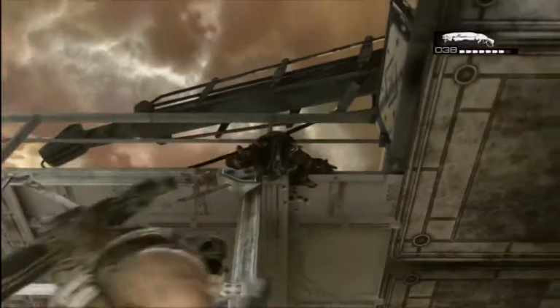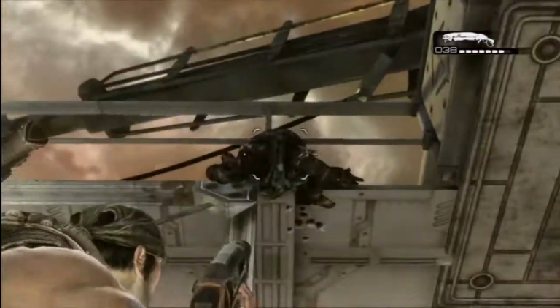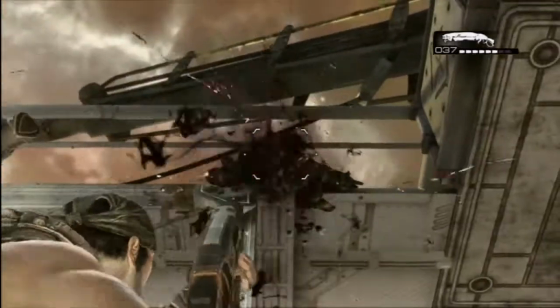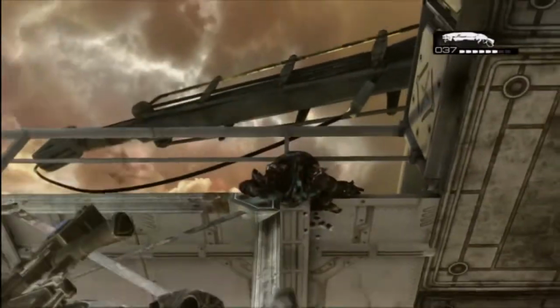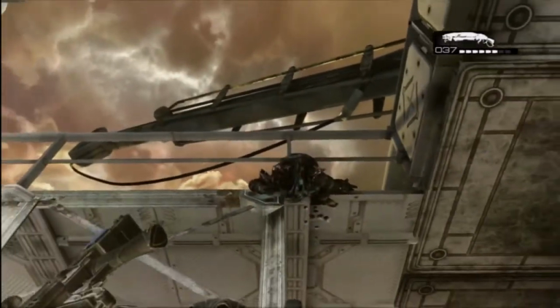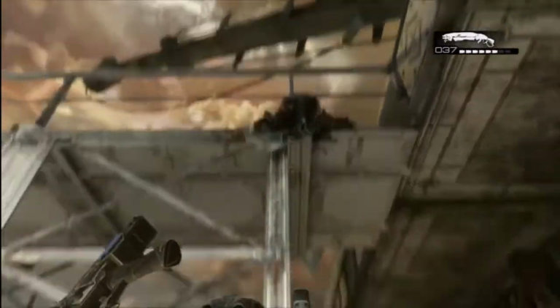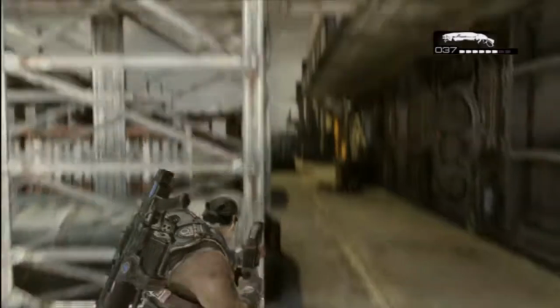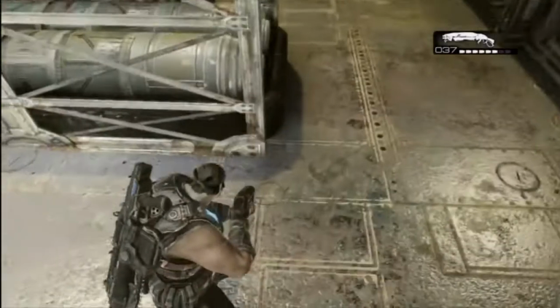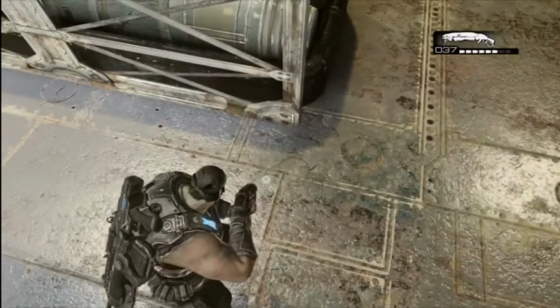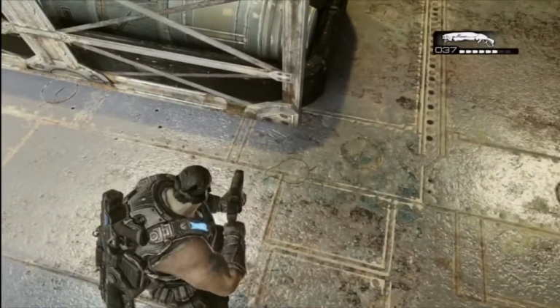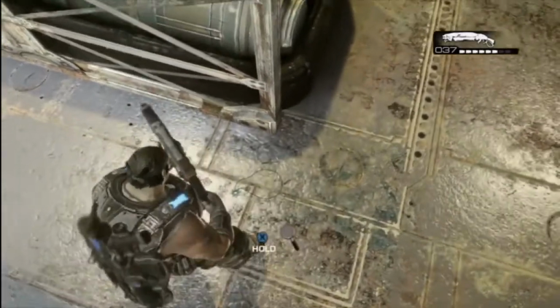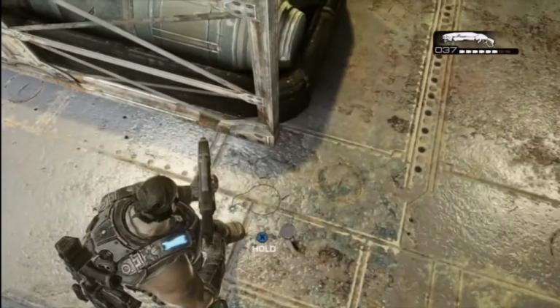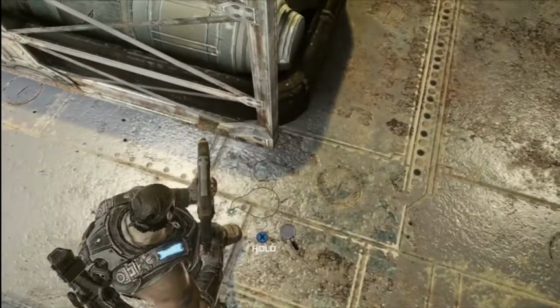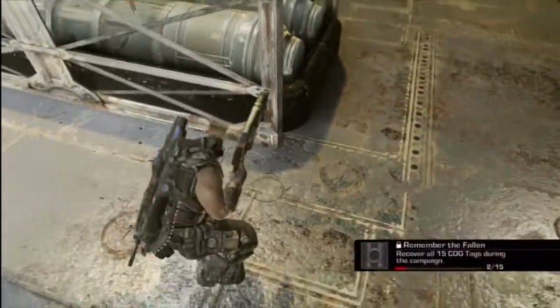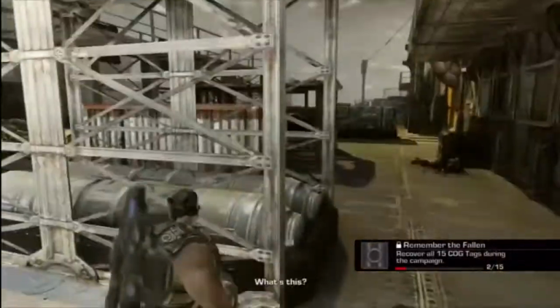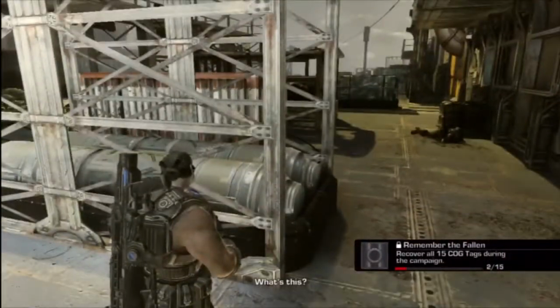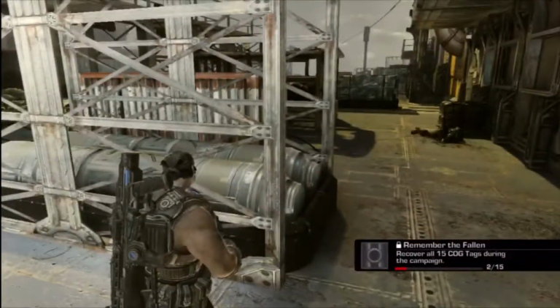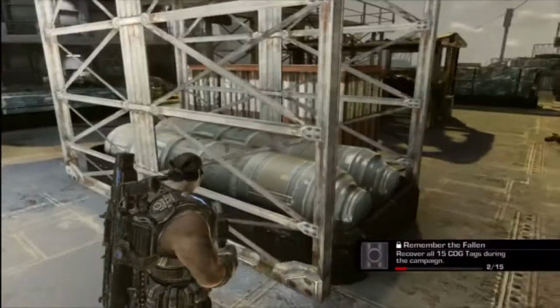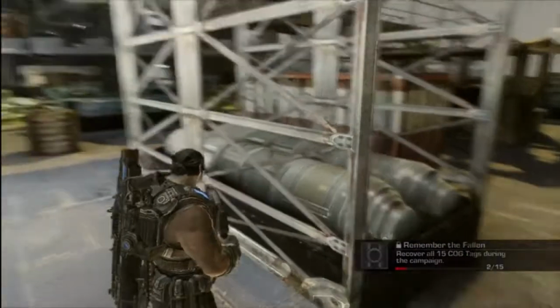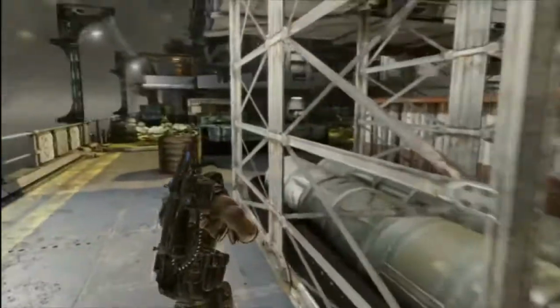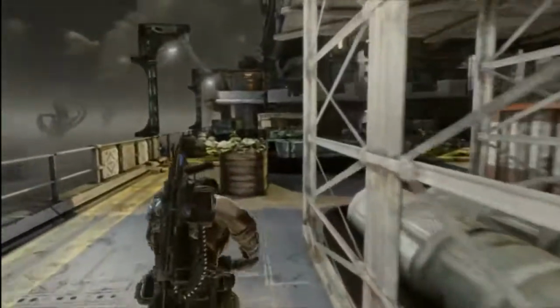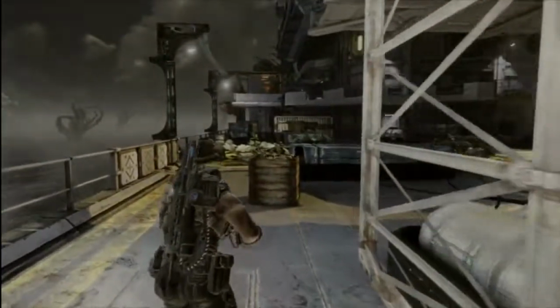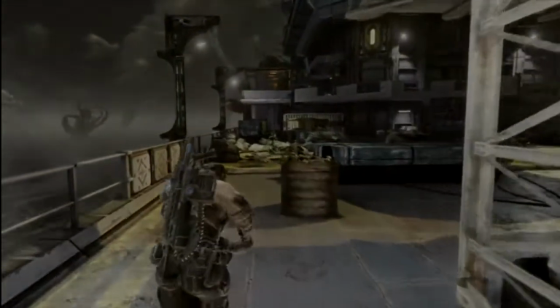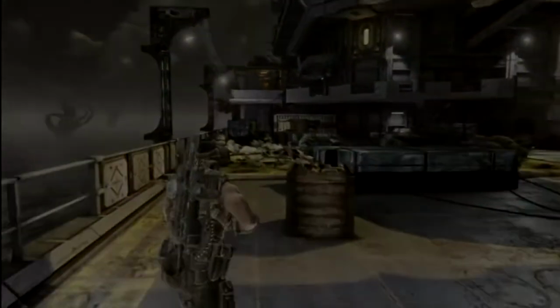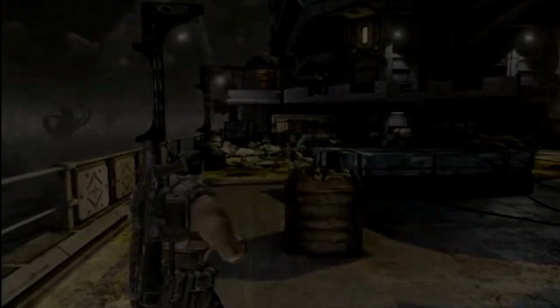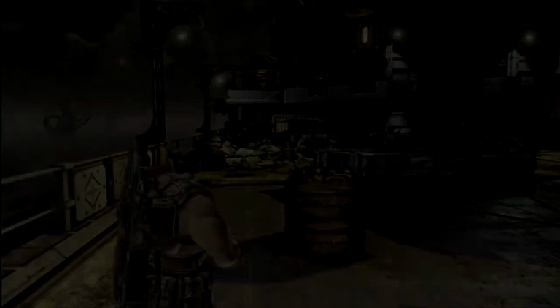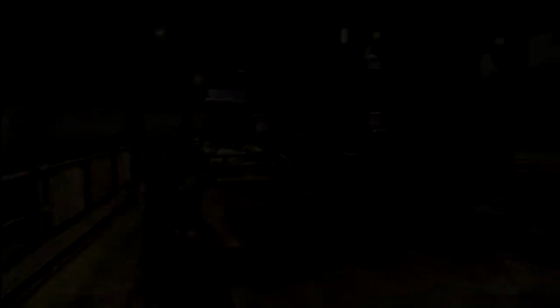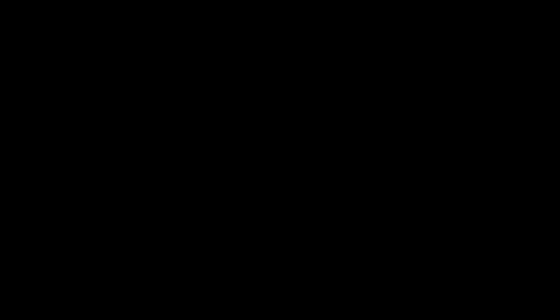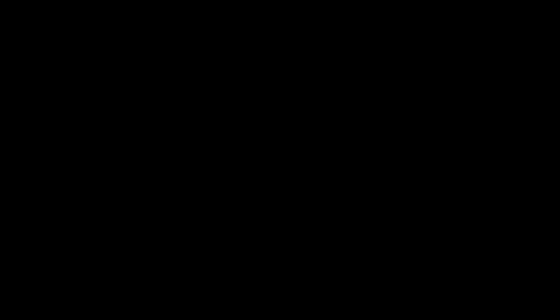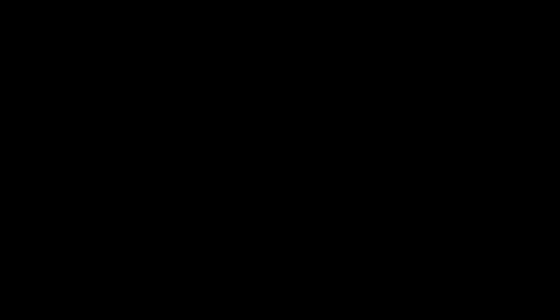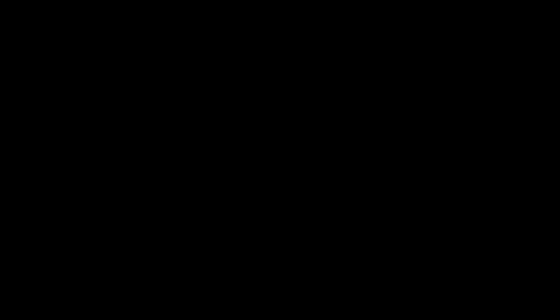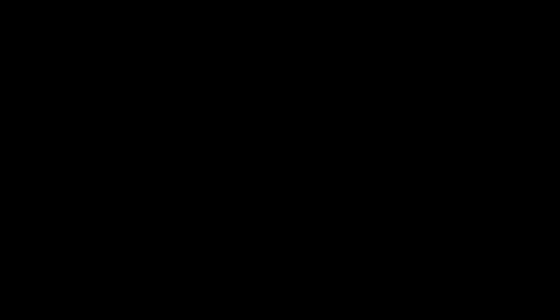I'm not sure how many shots it takes to get it down — I figured just shoot it enough times and it'll come down. And there you go. That's the first two cog tags on Gears of War 3. Don't forget to like and subscribe to our videos on our YouTube channel.